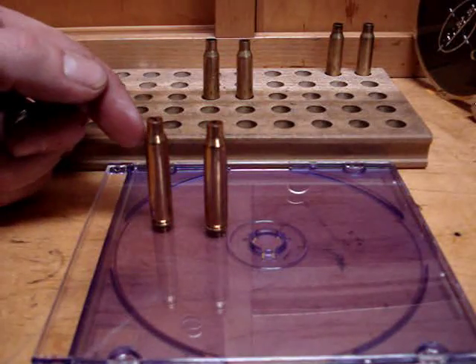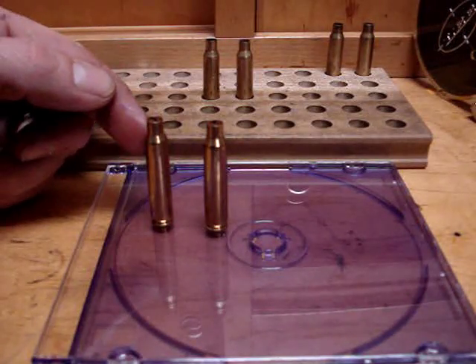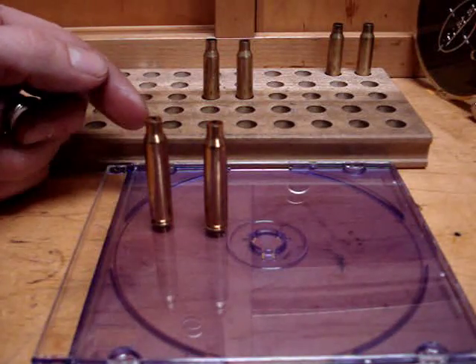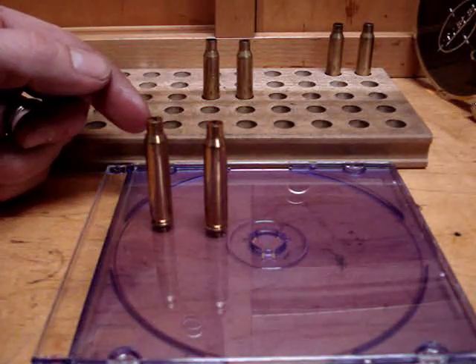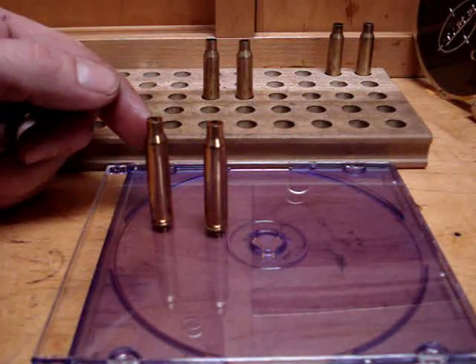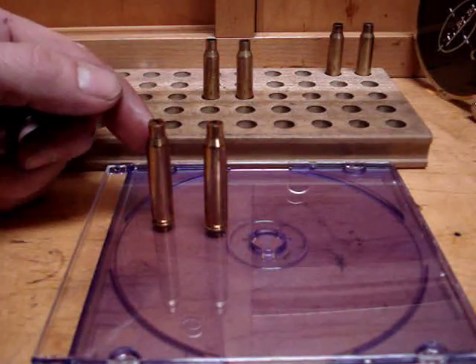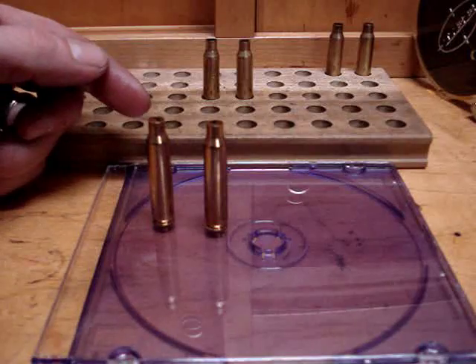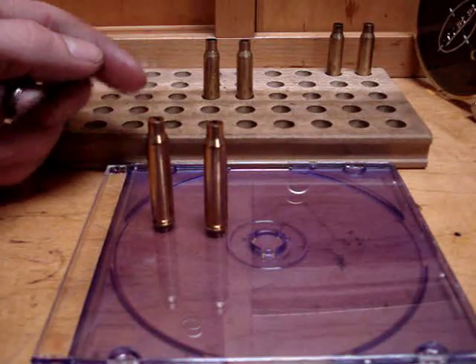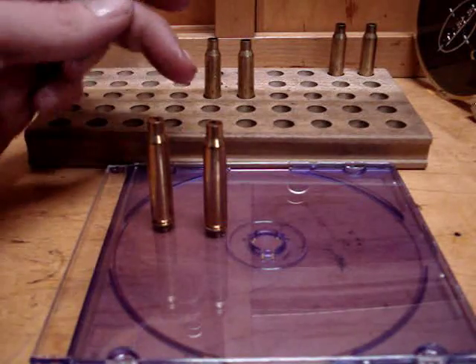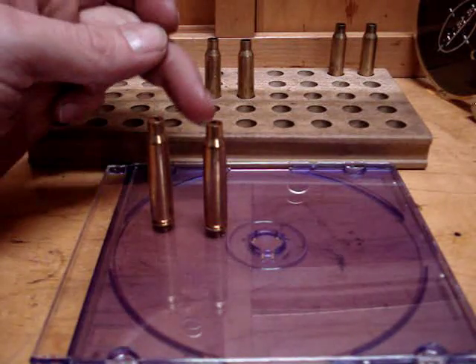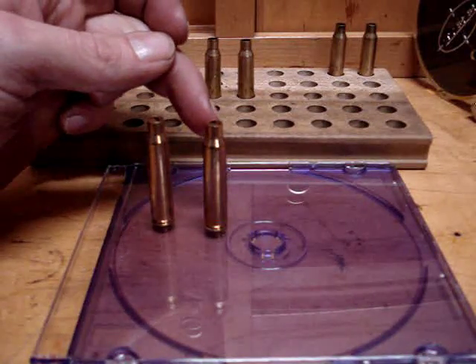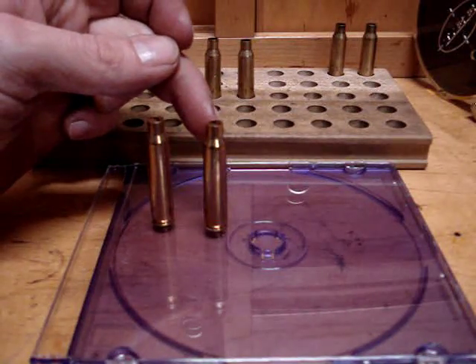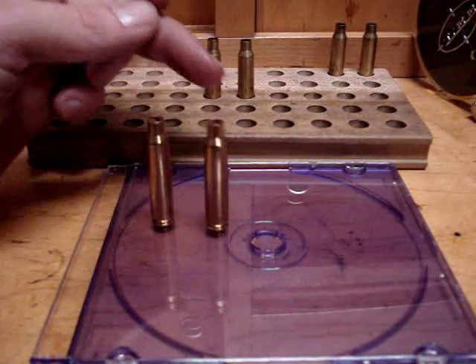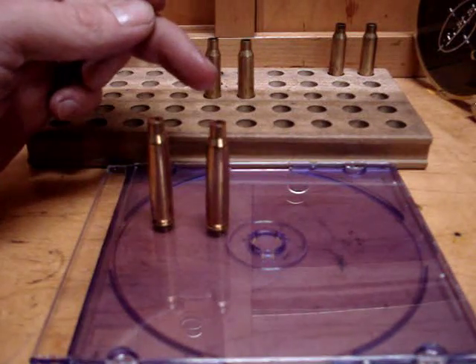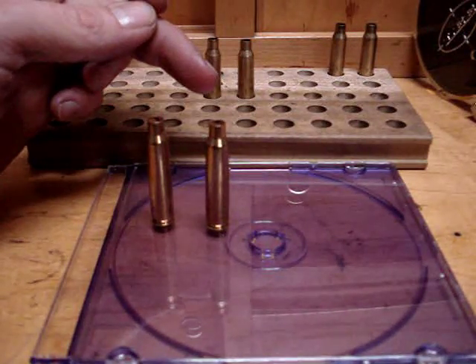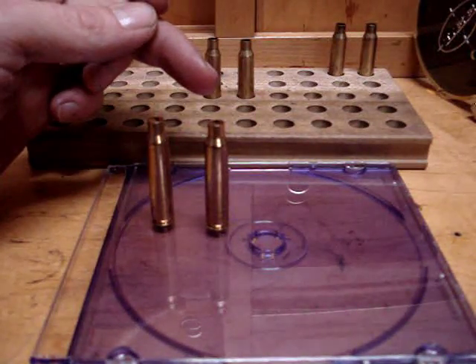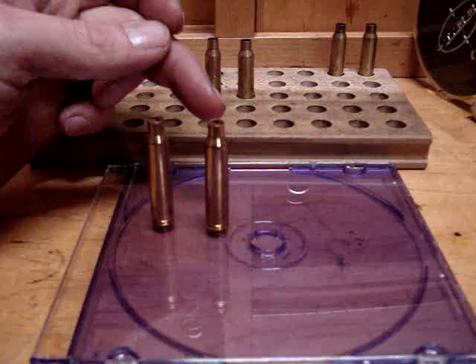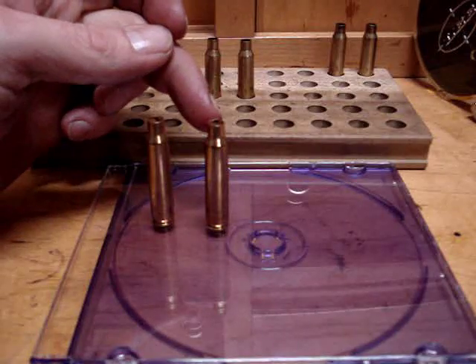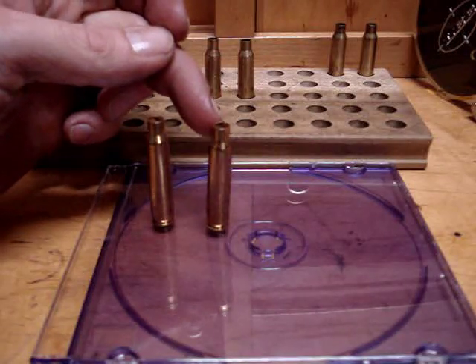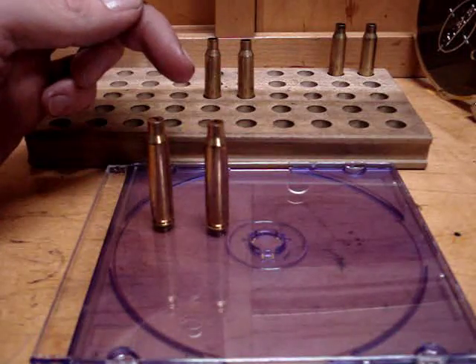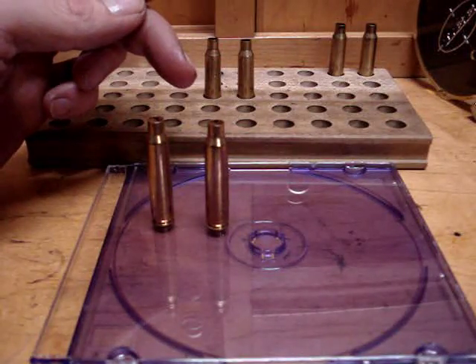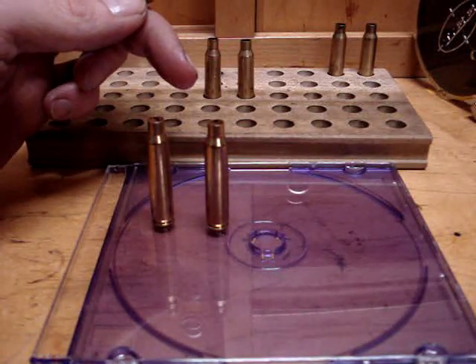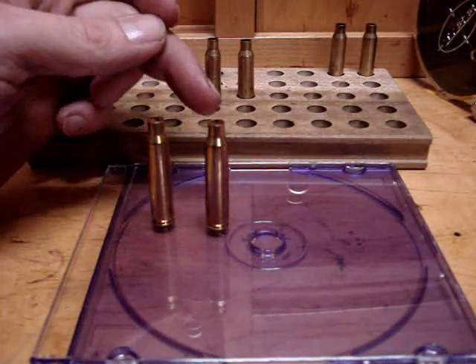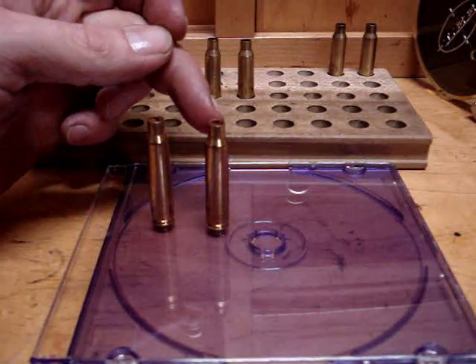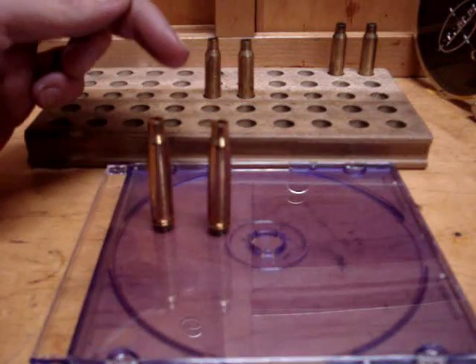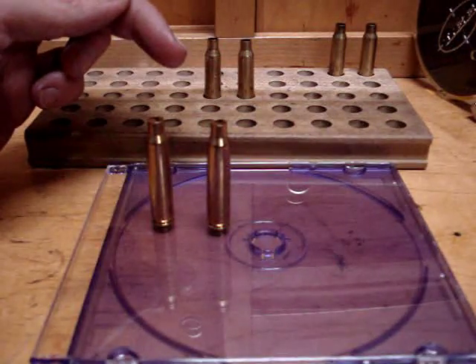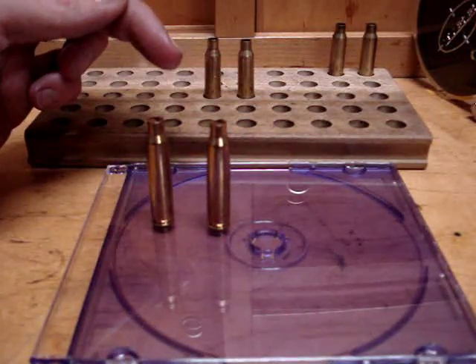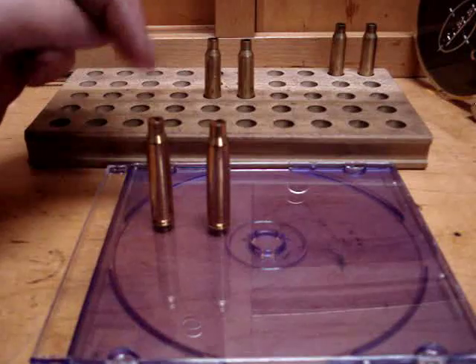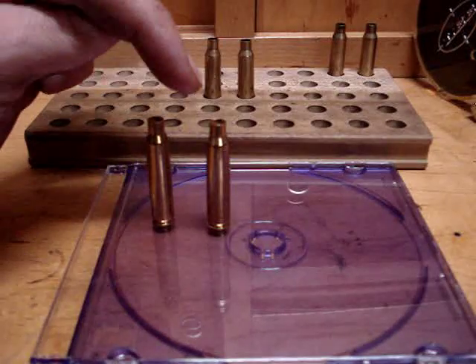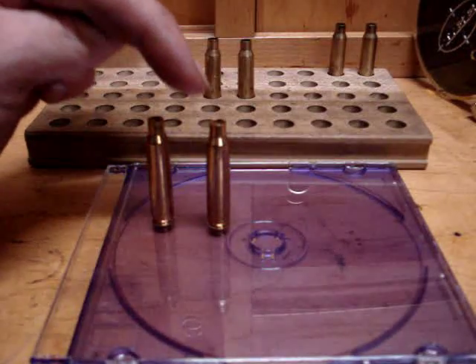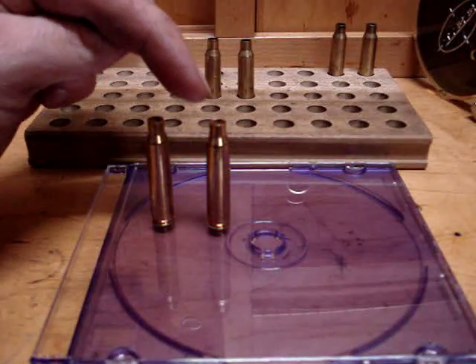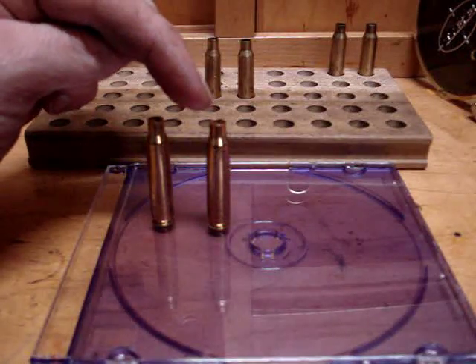It shouldn't wobble; it should go straight upright. This one, however, rolls around — see that? You need to seat this one a little bit deeper.